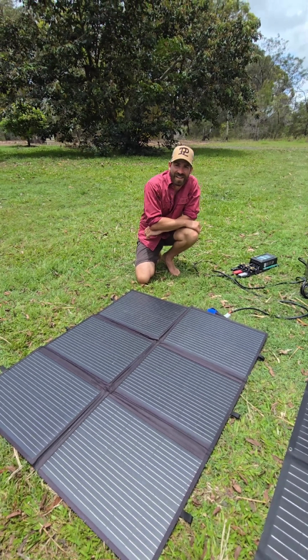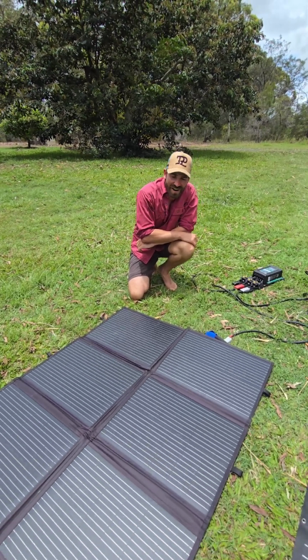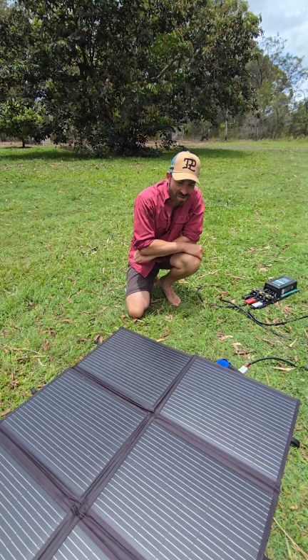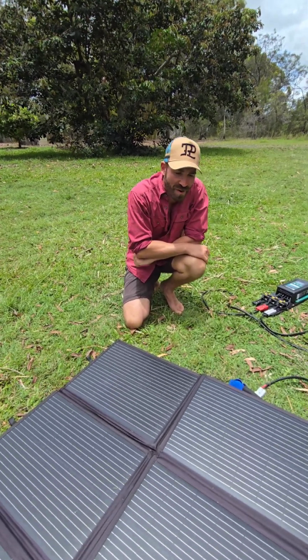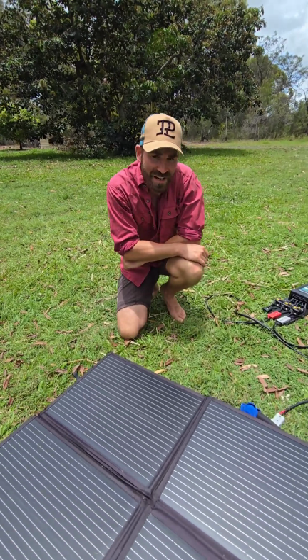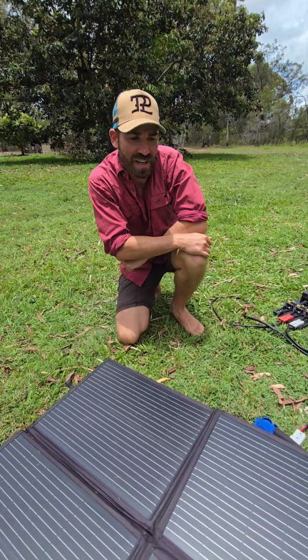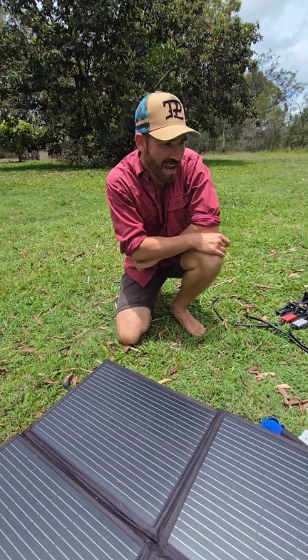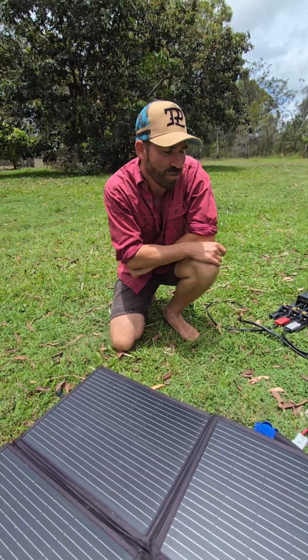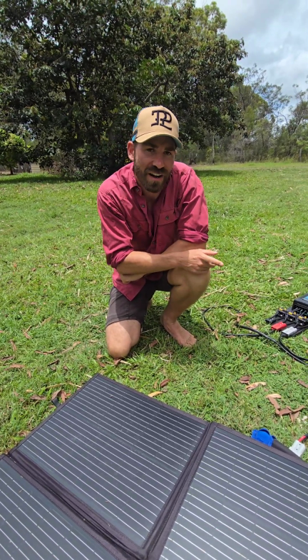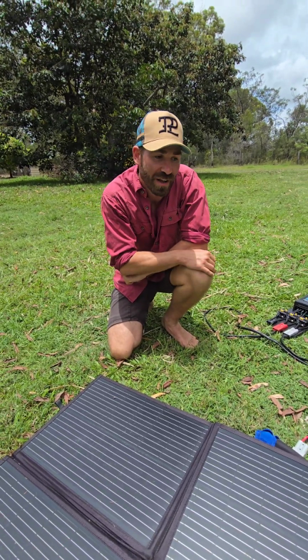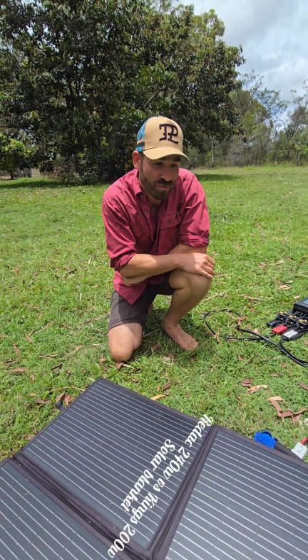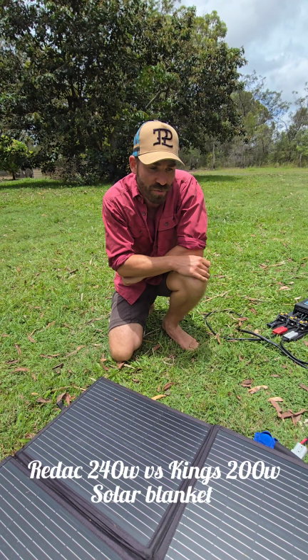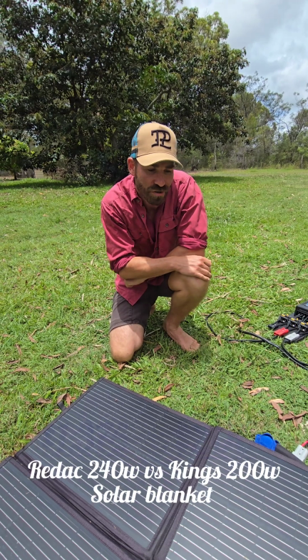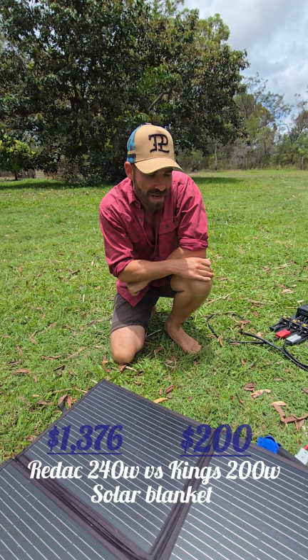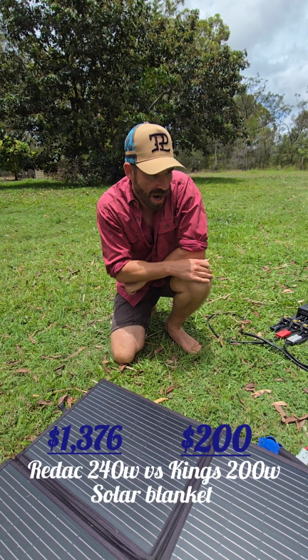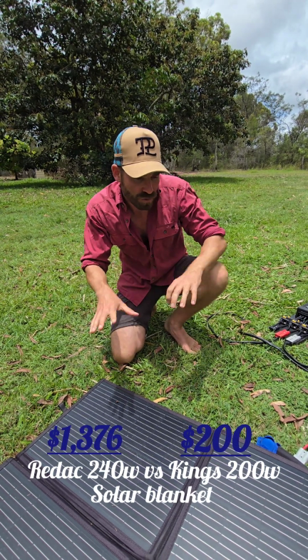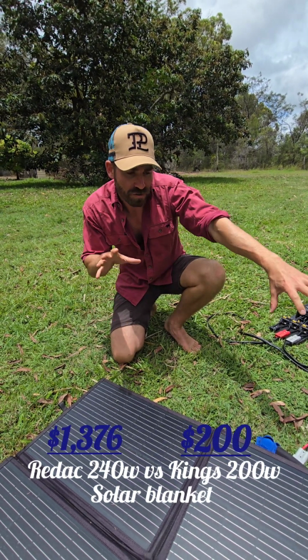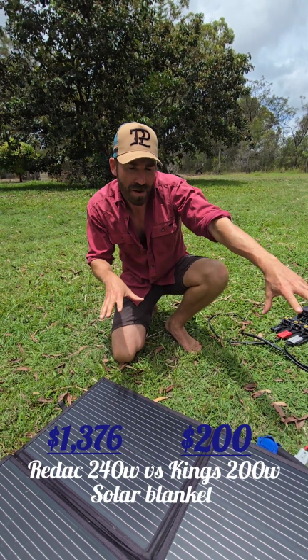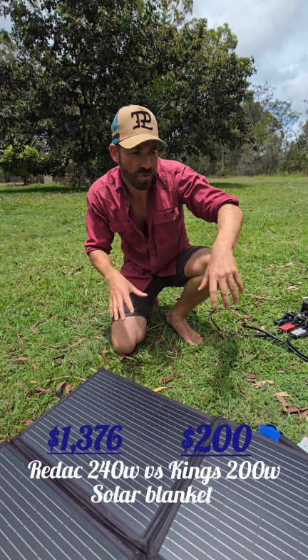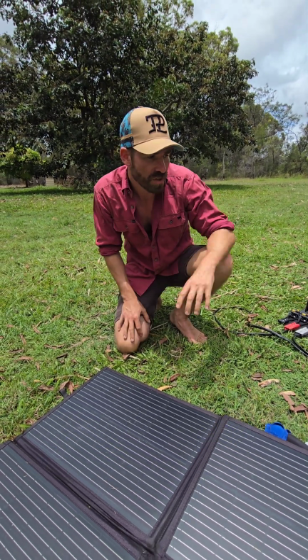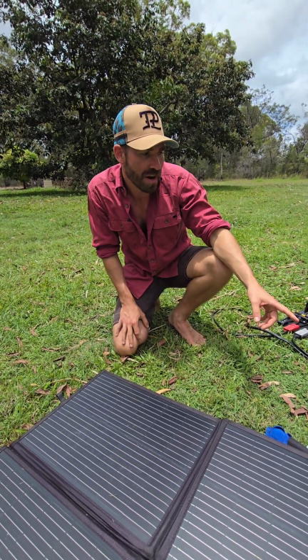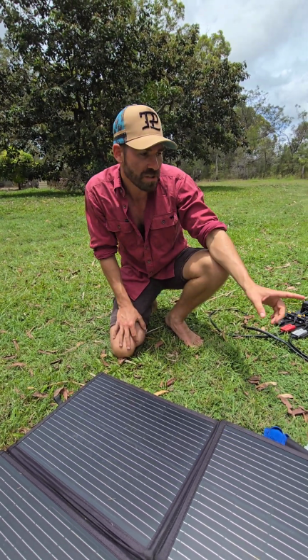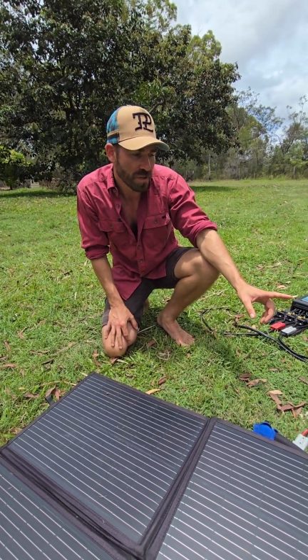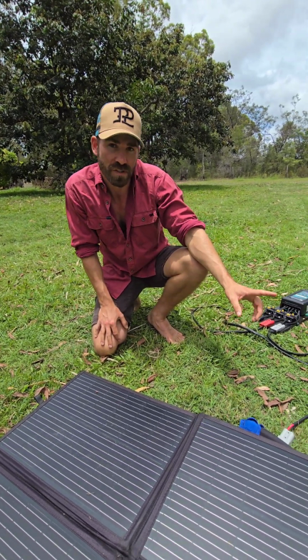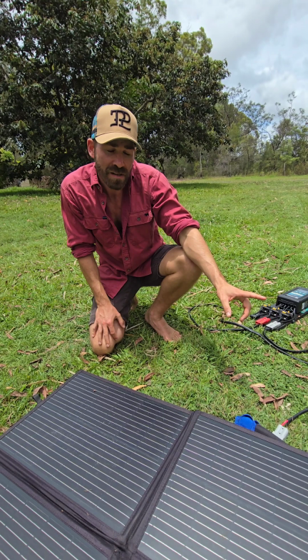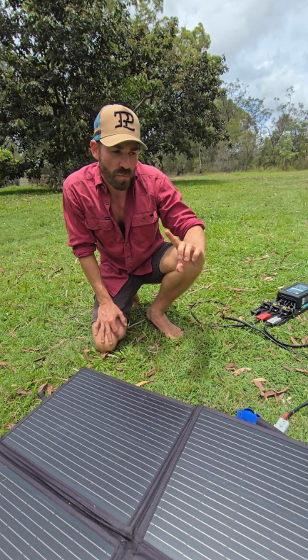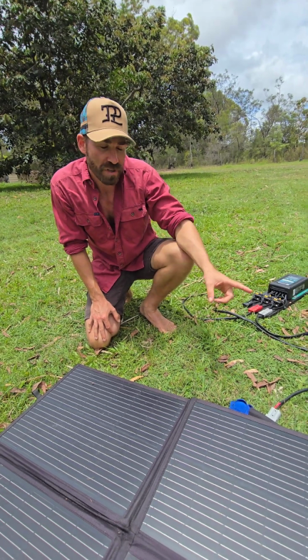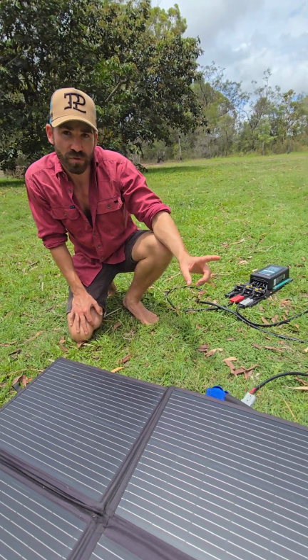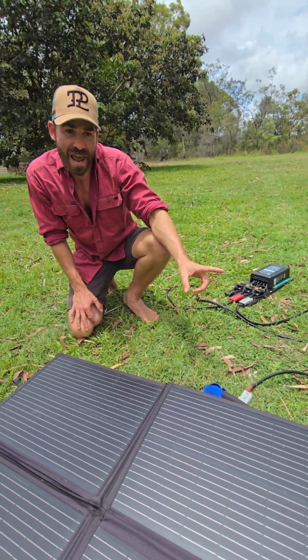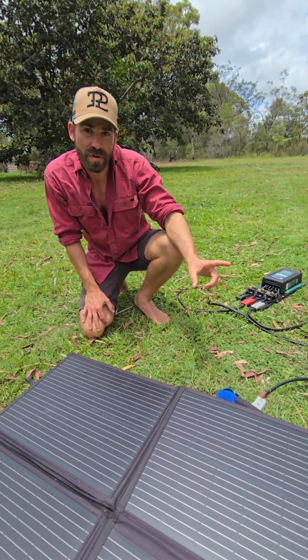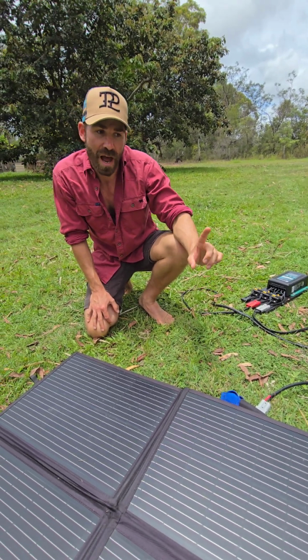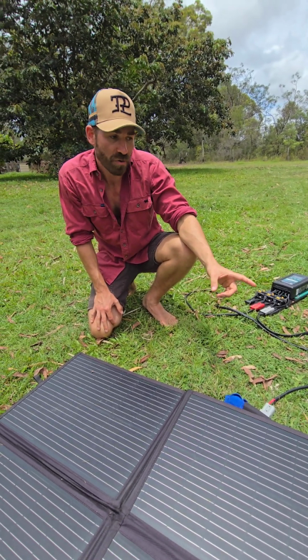G'day, Off-Trackers. So I've been lucky enough to get my hands on a Redarc solar panel, which I really wanted to do. Unfortunately, they're both 200W, so the Redarc is 40 watts bigger, which should give it a 3-amp increase.